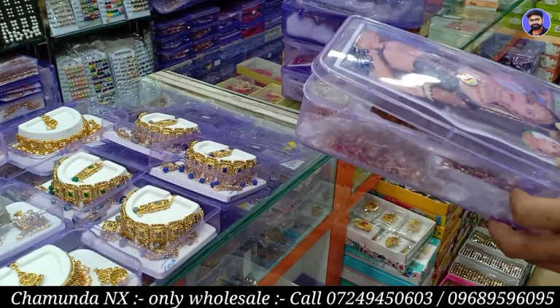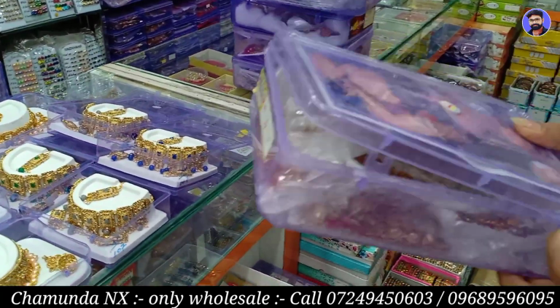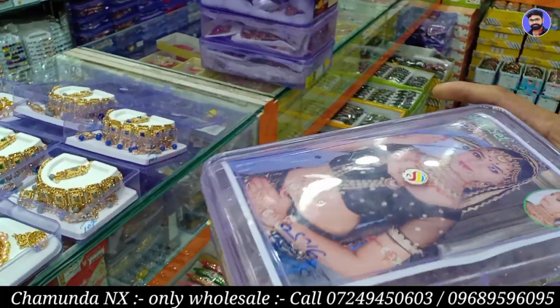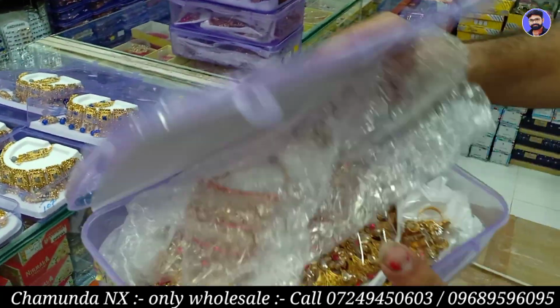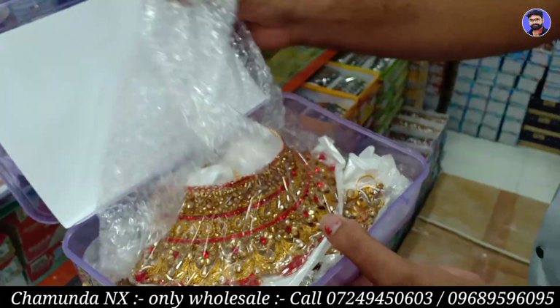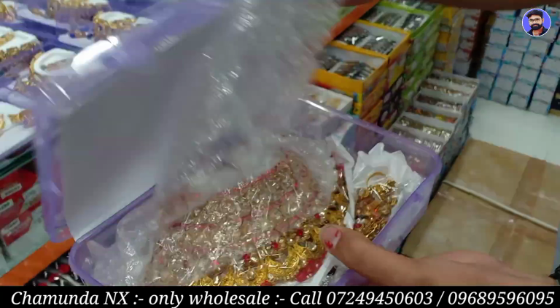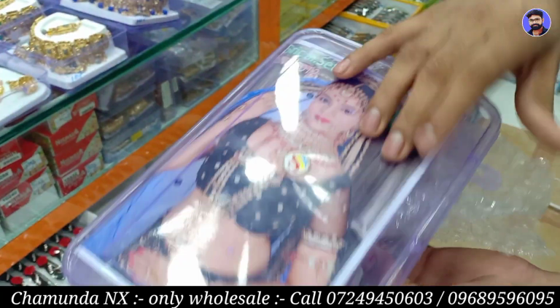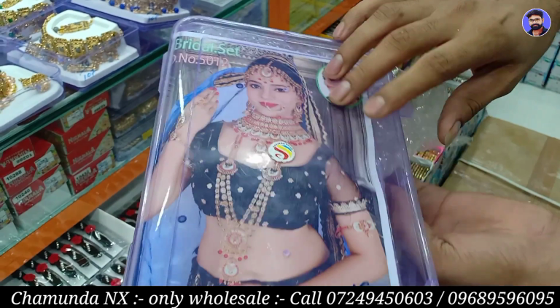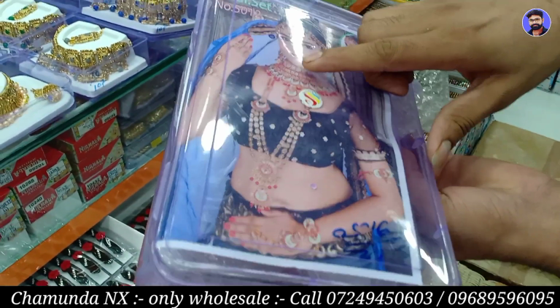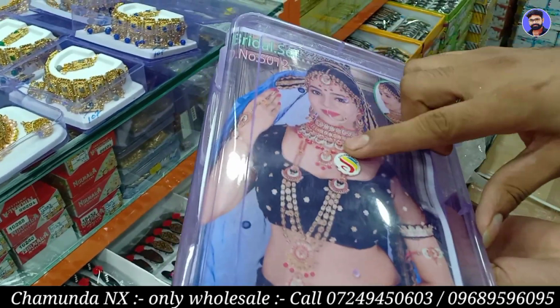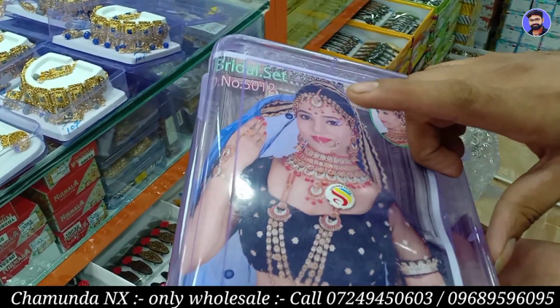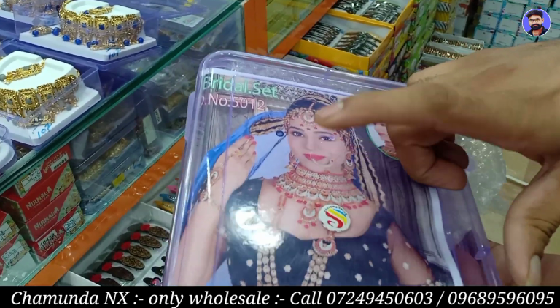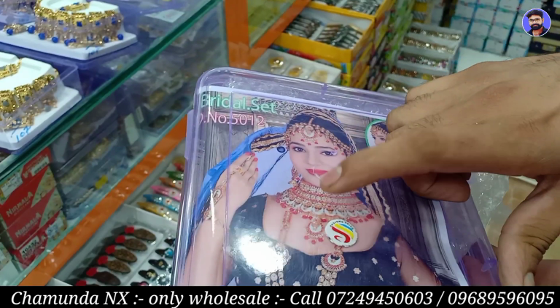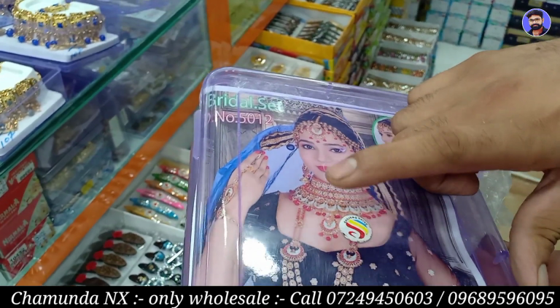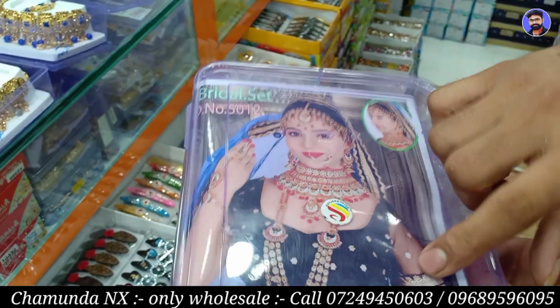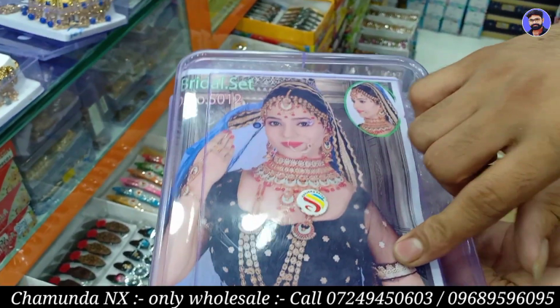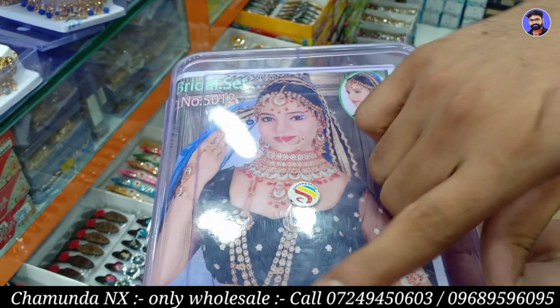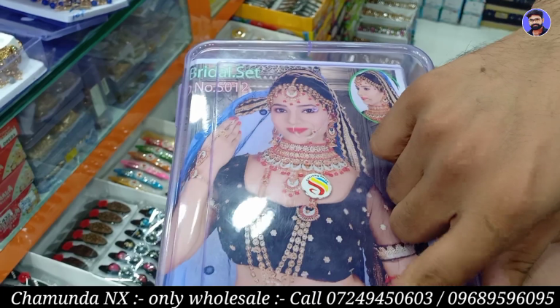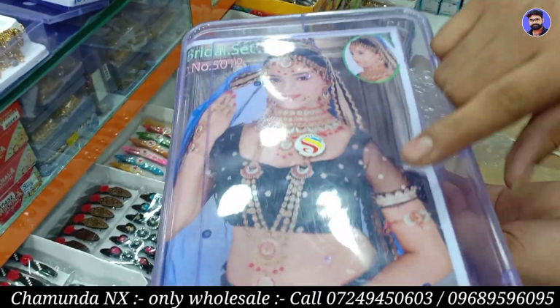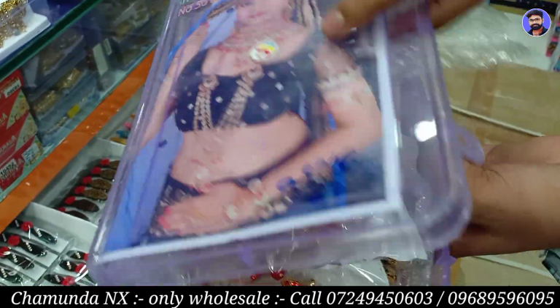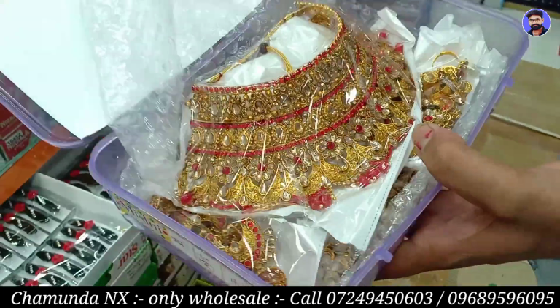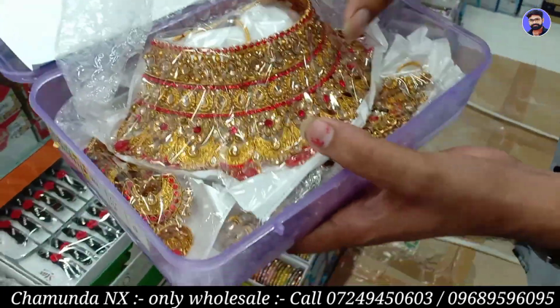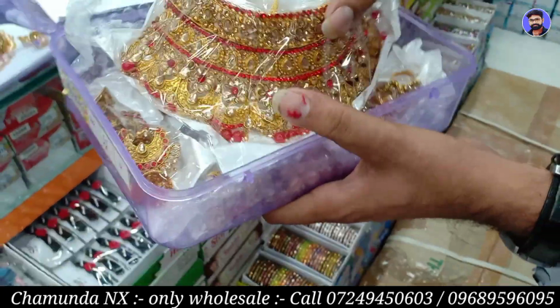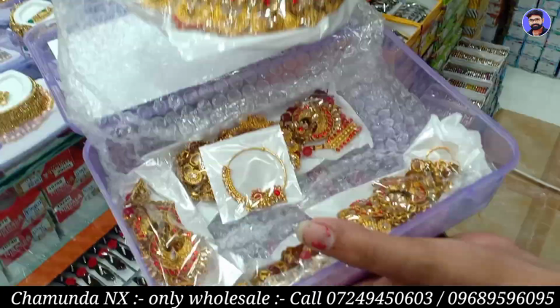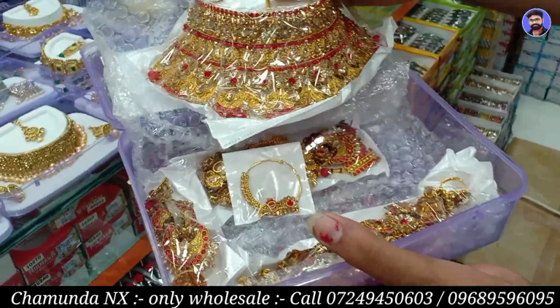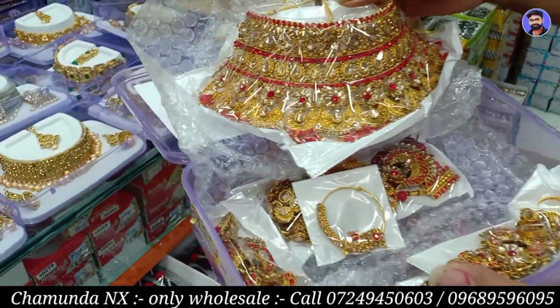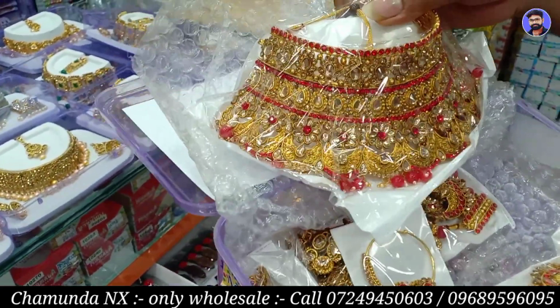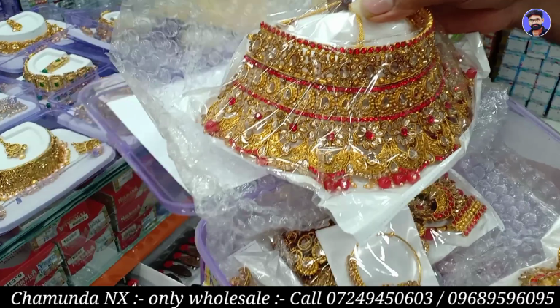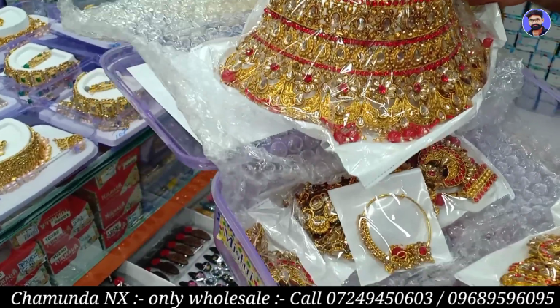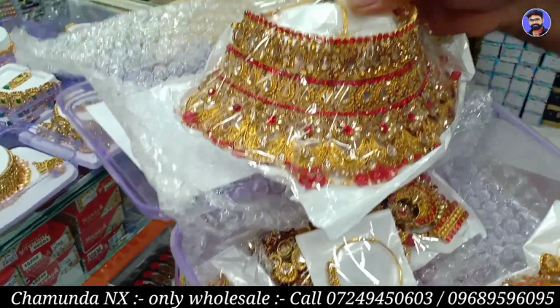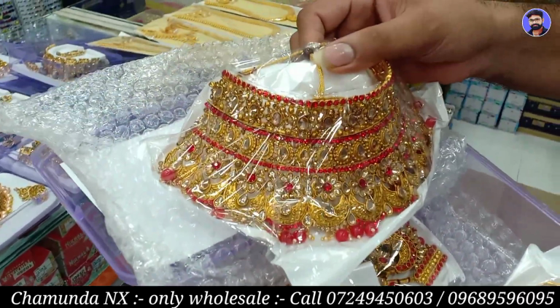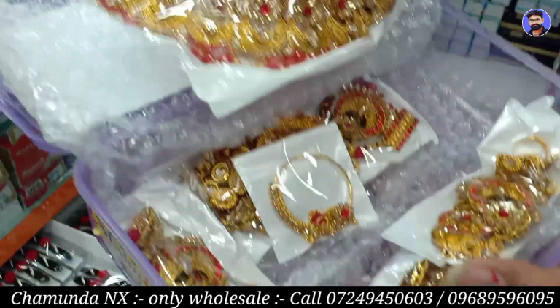The complete set will be available. There is a catalog, a mangtika, double set, a Punjabi cable, bracelet, bajuban, etc. The price starts at 1,000 rupees, 1,800 rupees.